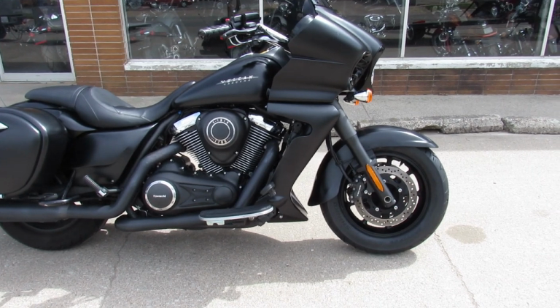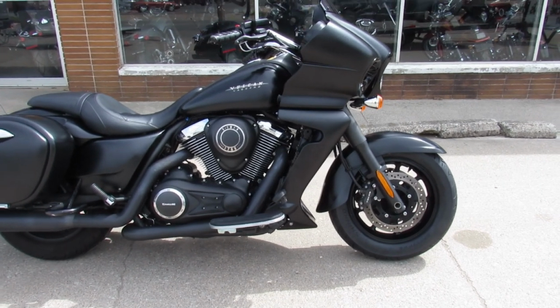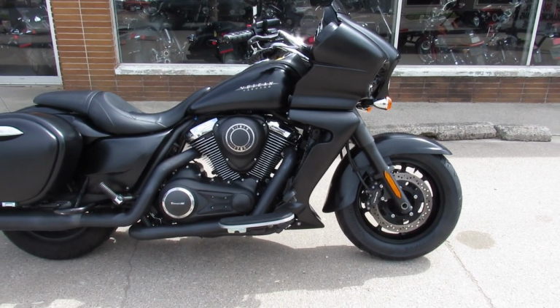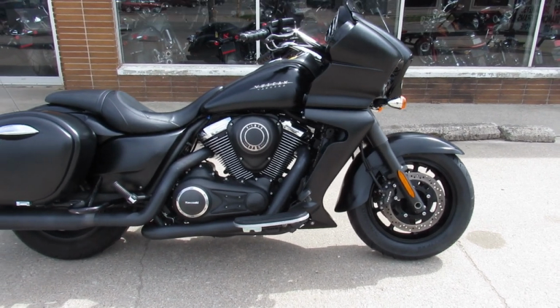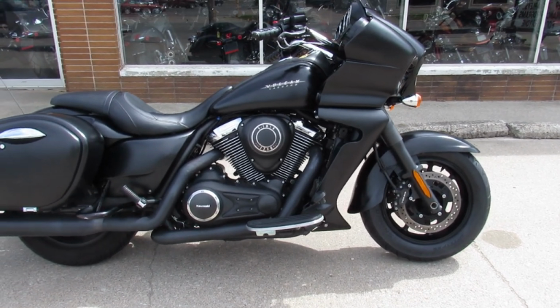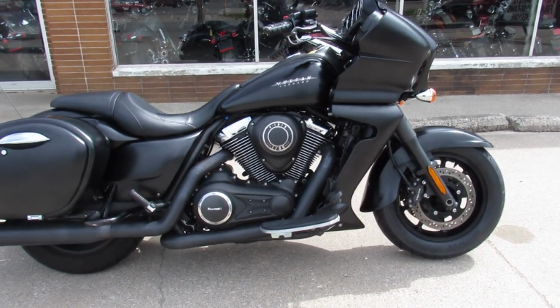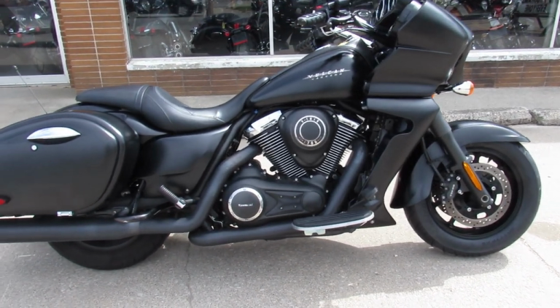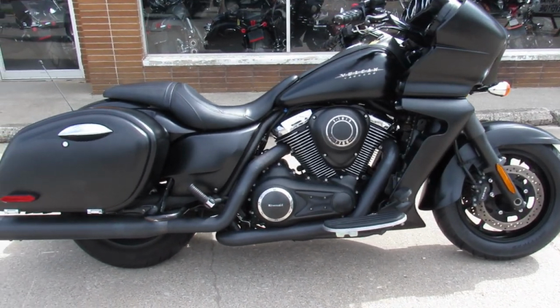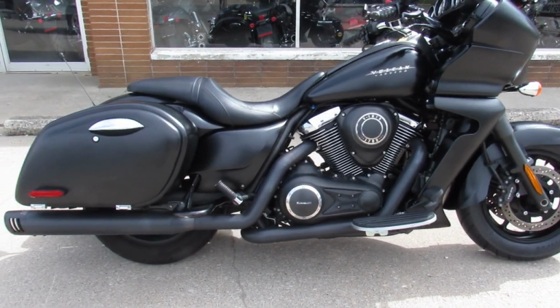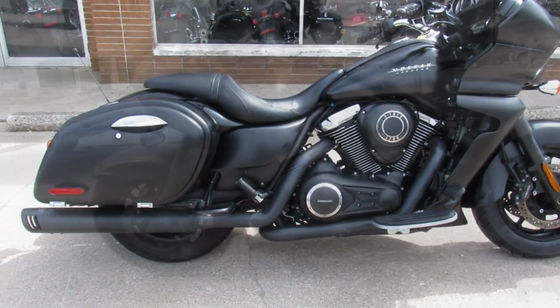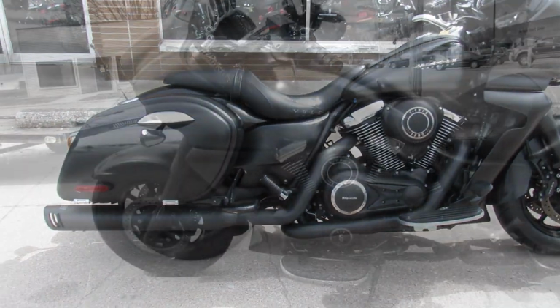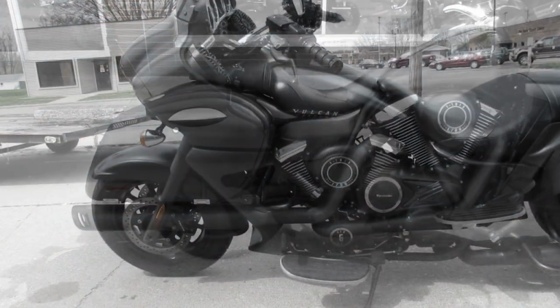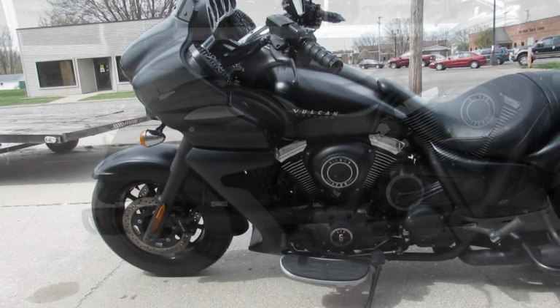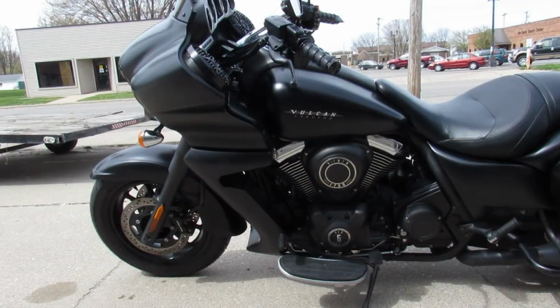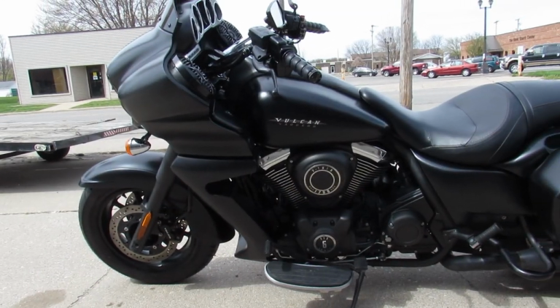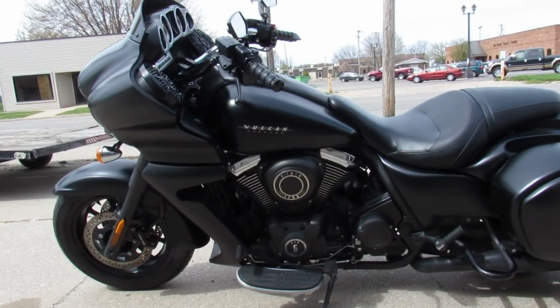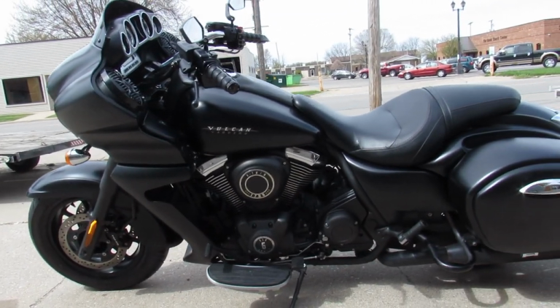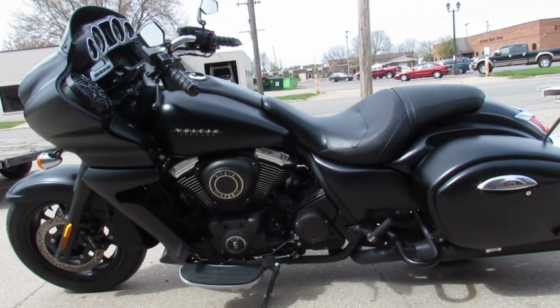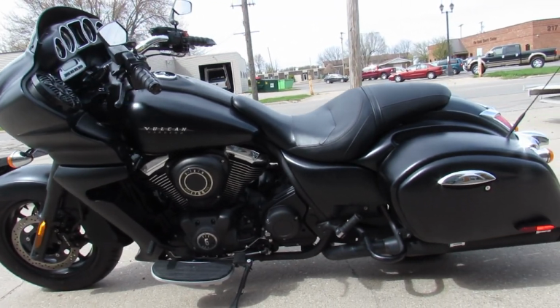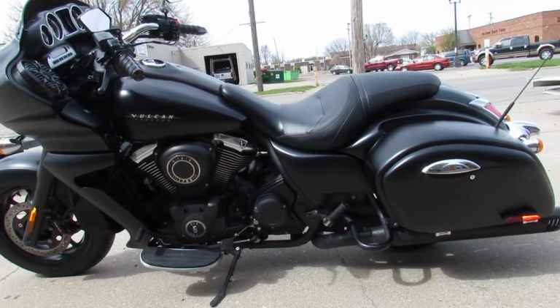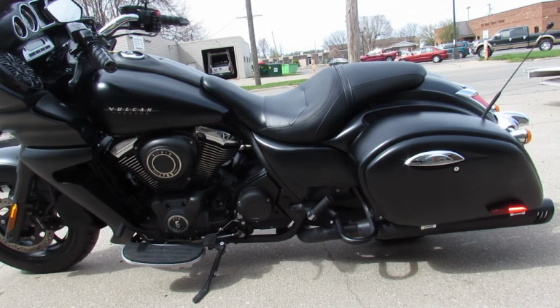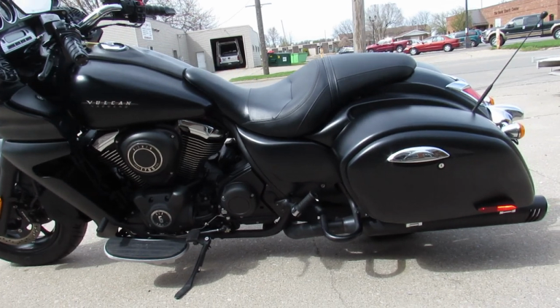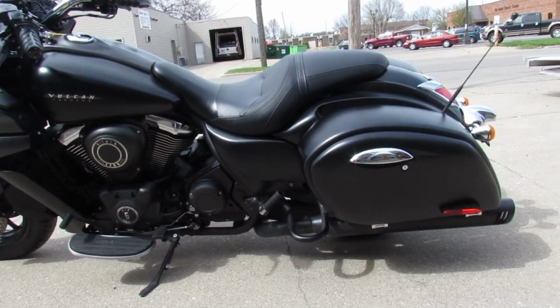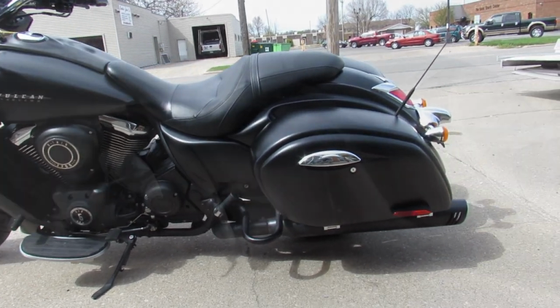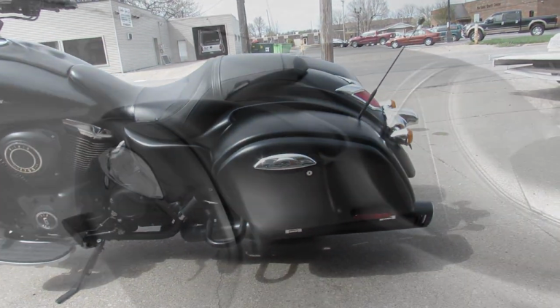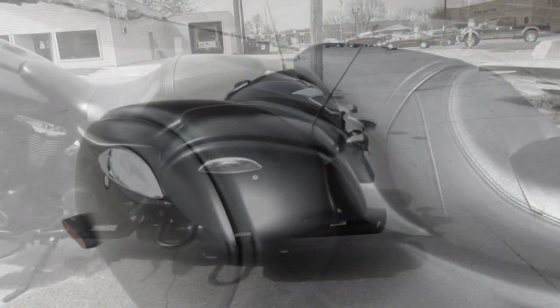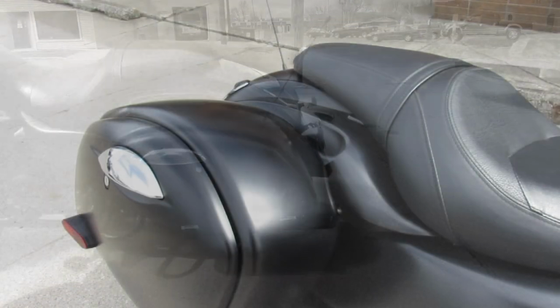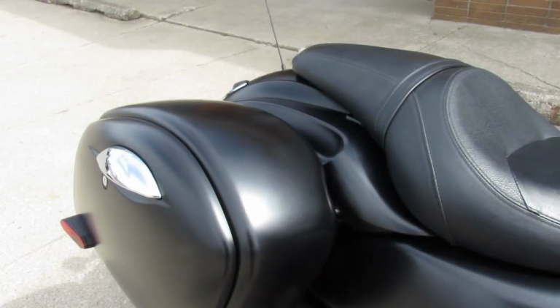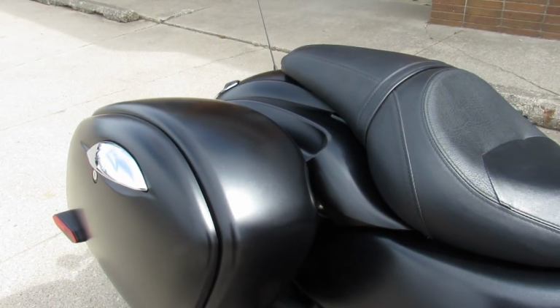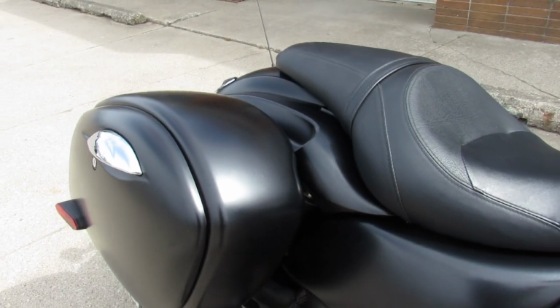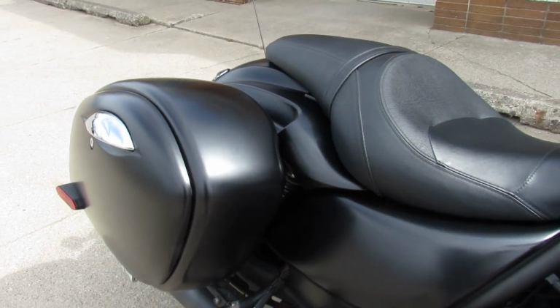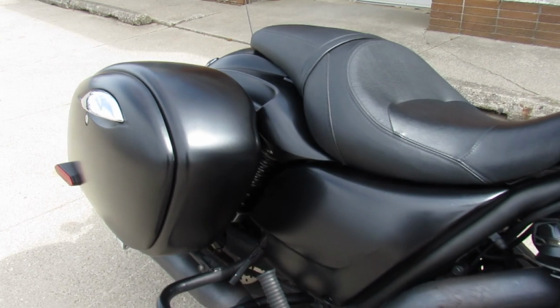Hey guys, it's Approval Power Sports doing some videos on the used bikes we just got in. This one is a 2013 Kawasaki Vaquero 1700 — so it's a big boy bike, 1700cc. It's a full dresser, got good miles.